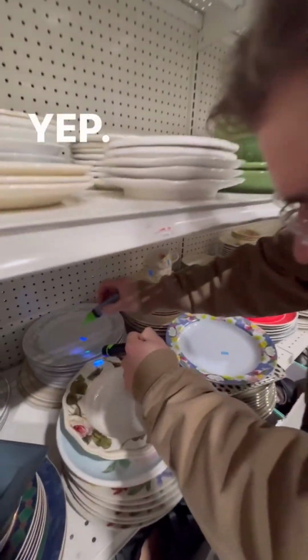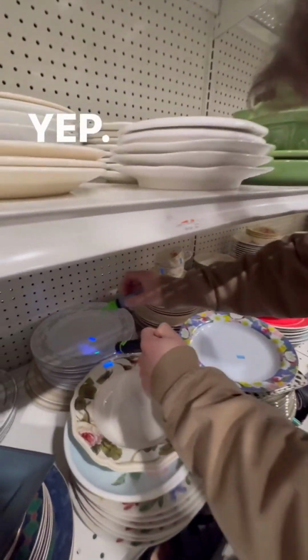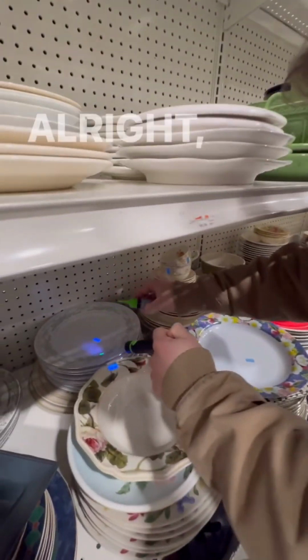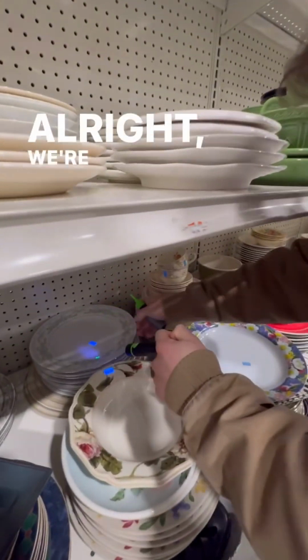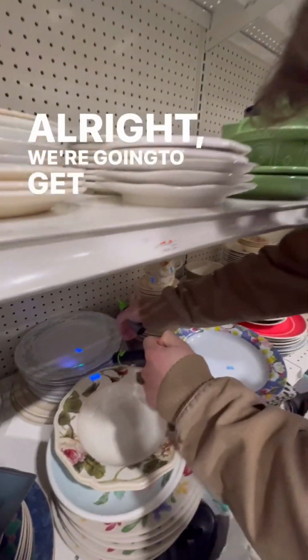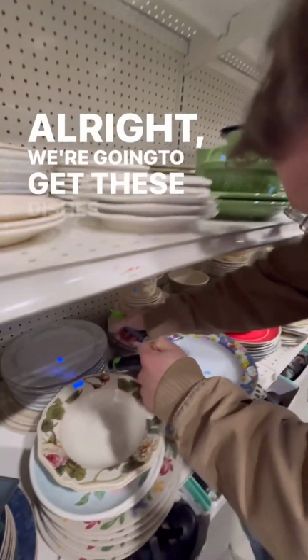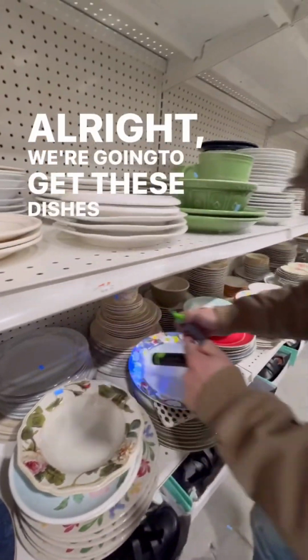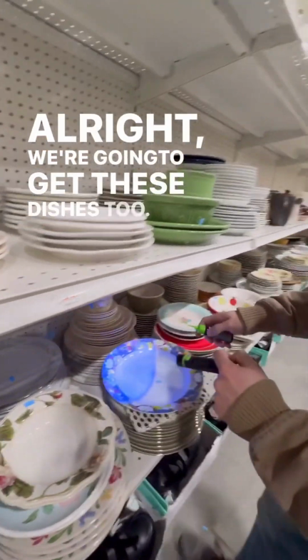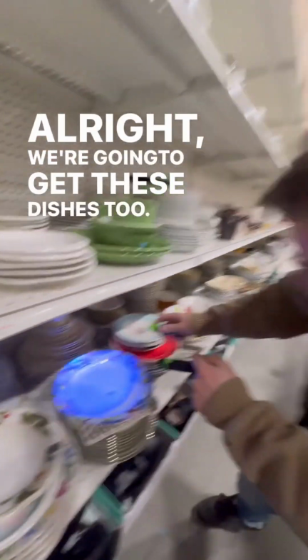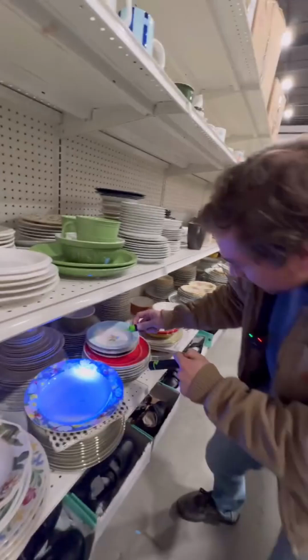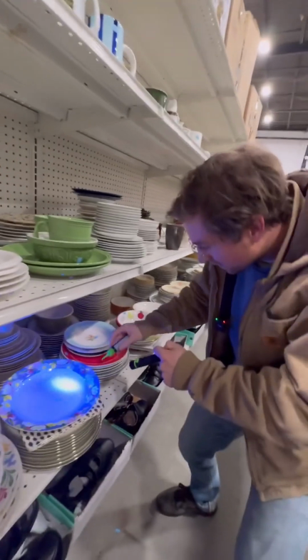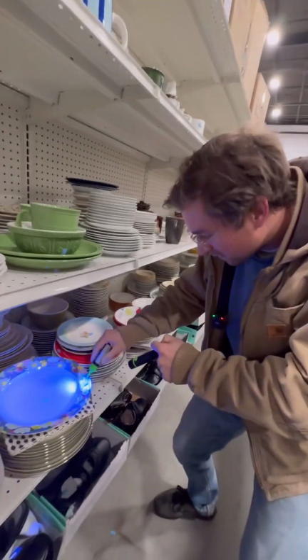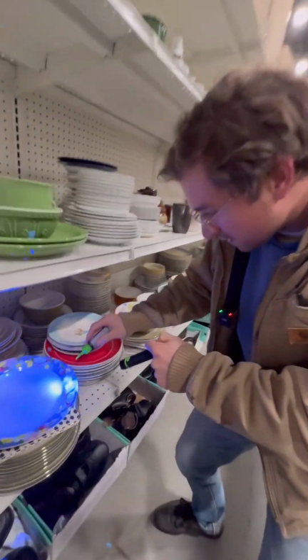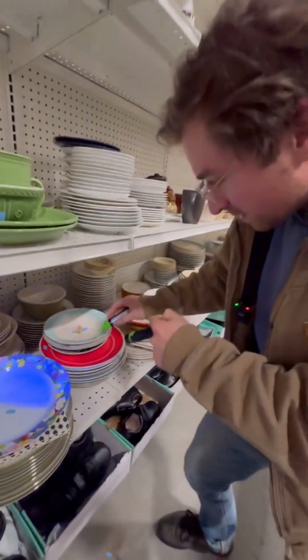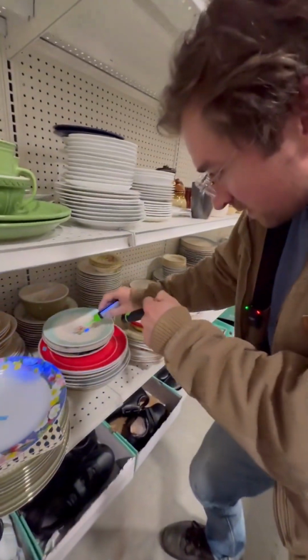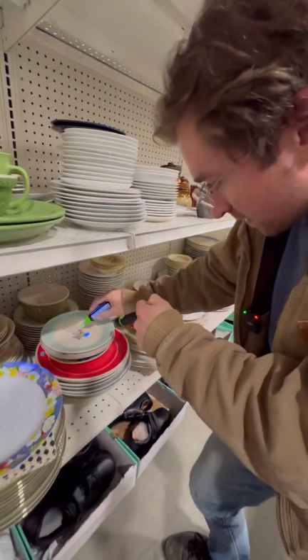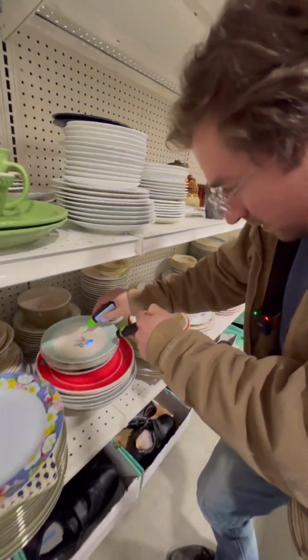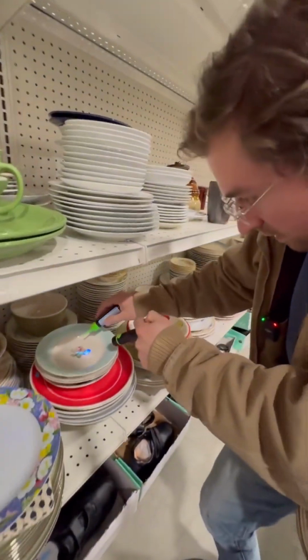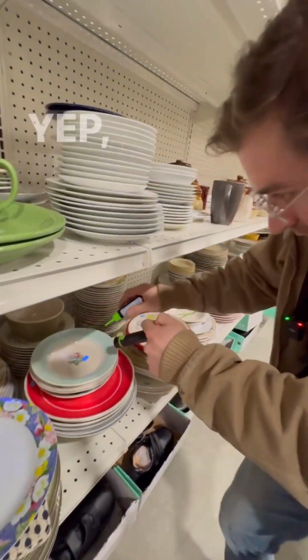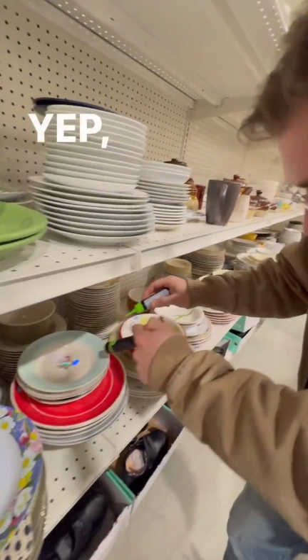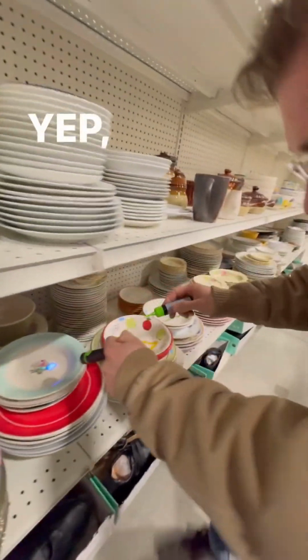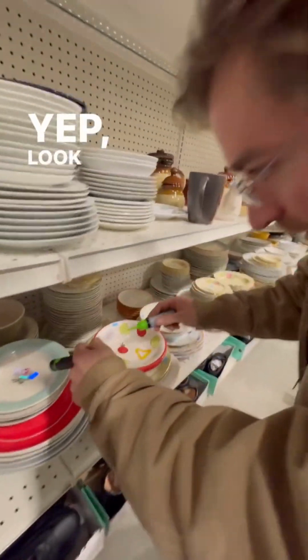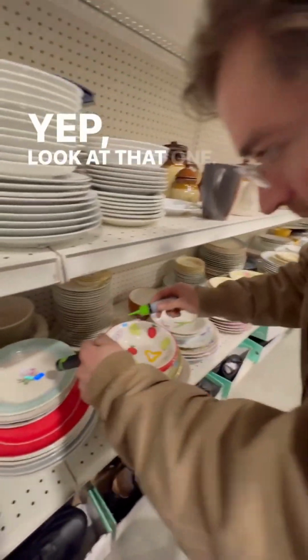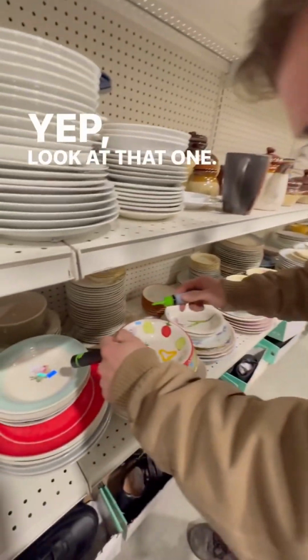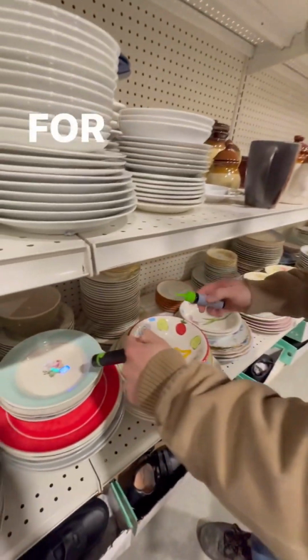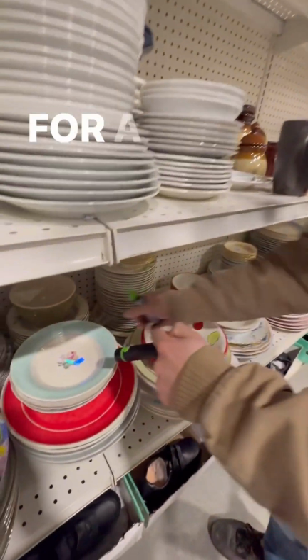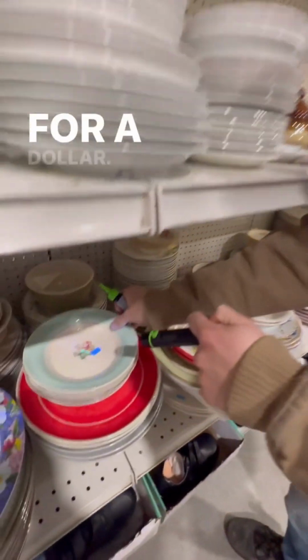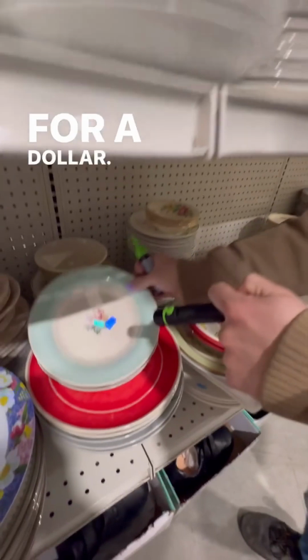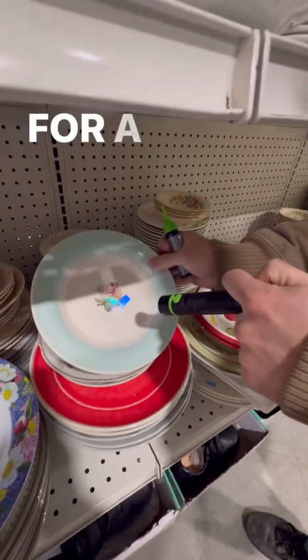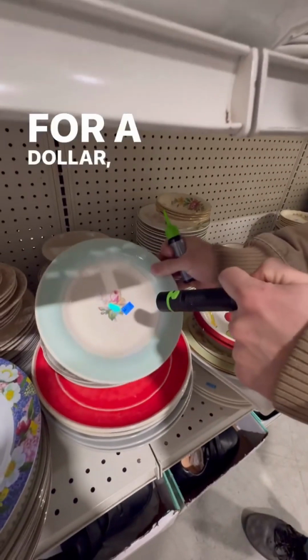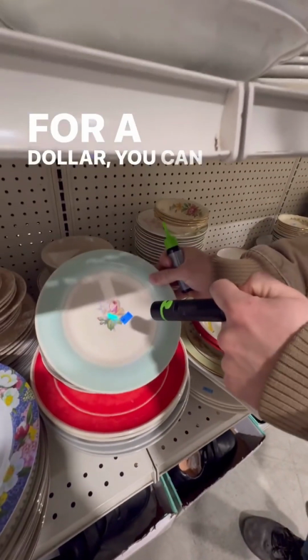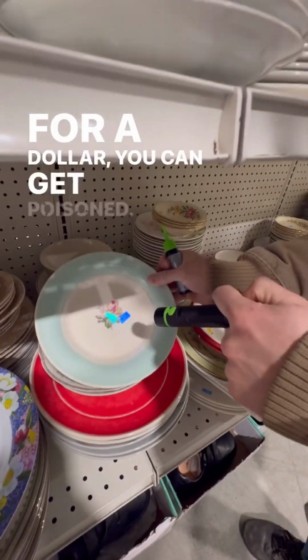All right, we're going to get these dishes too. Yep, look at that one. For a dollar, you can get poisoned.